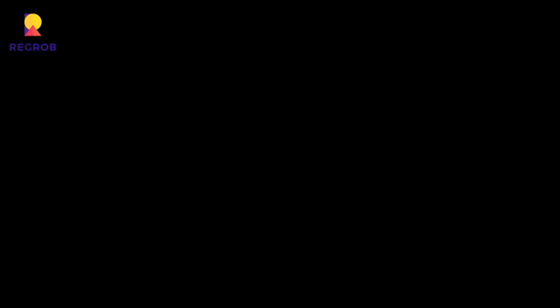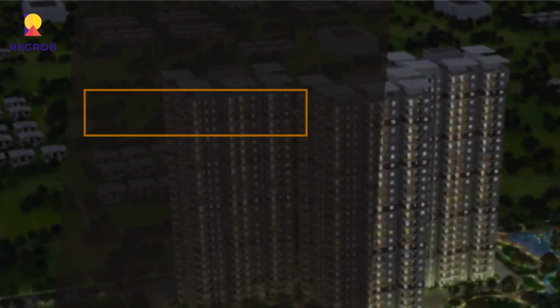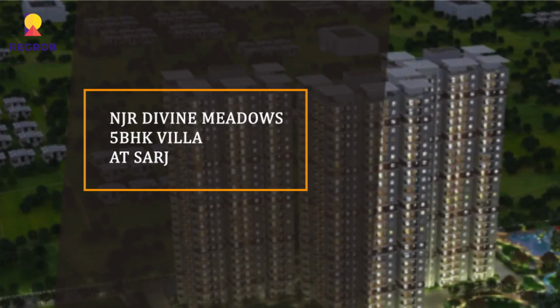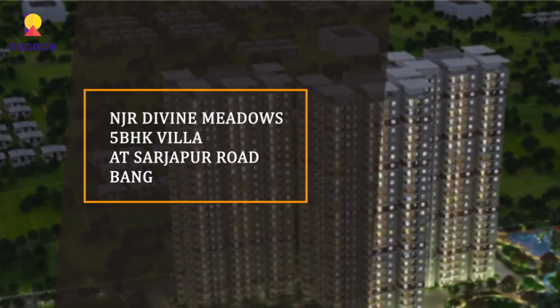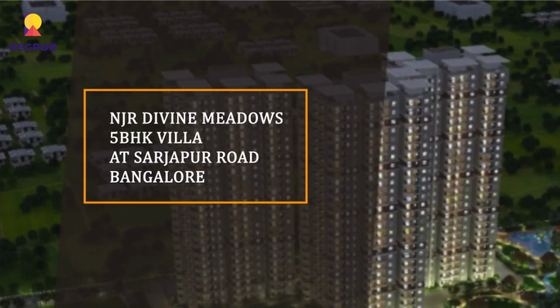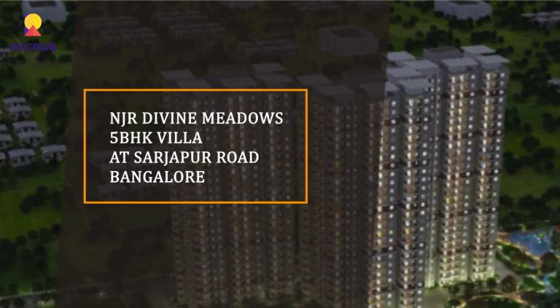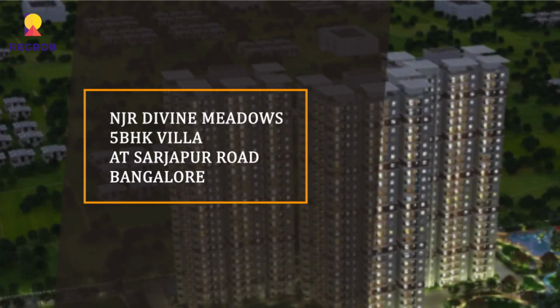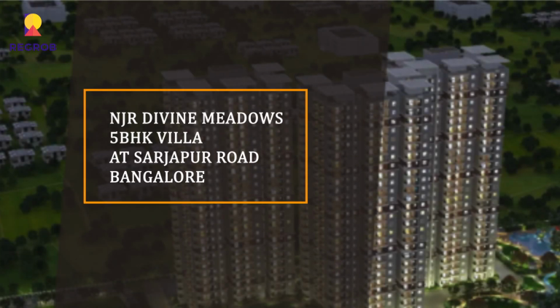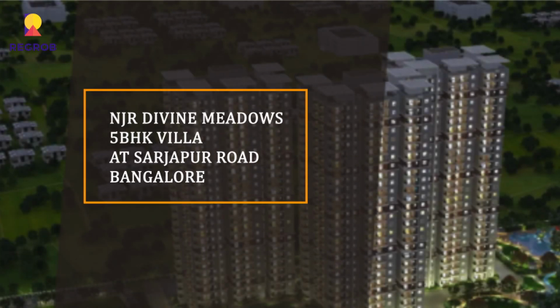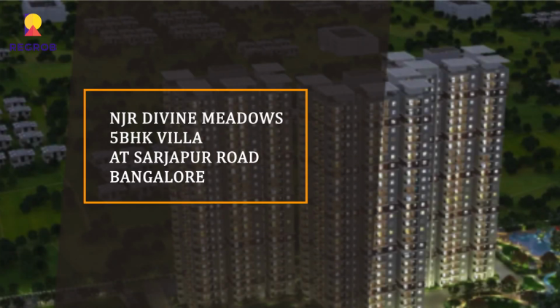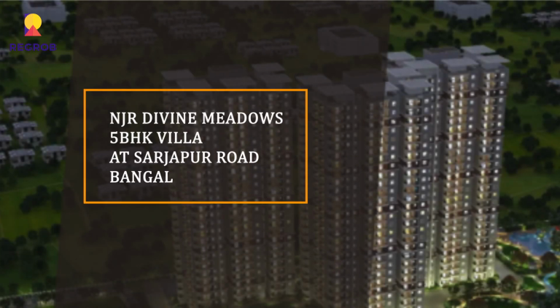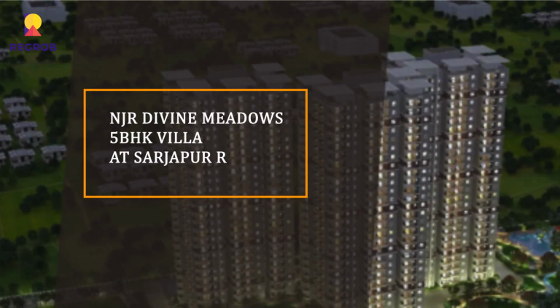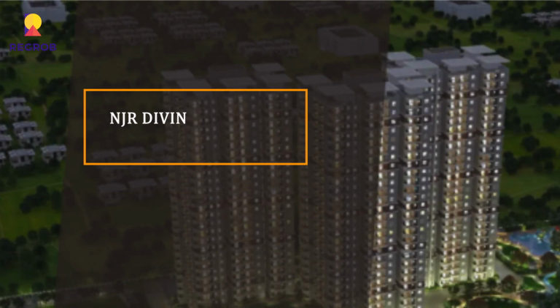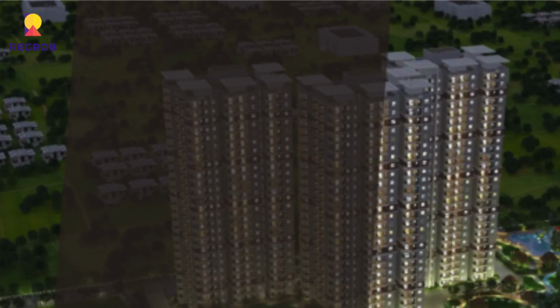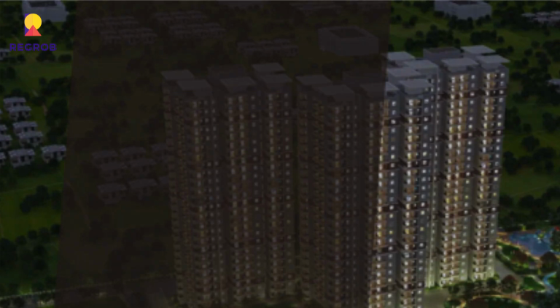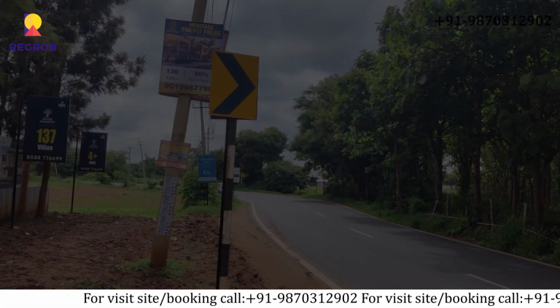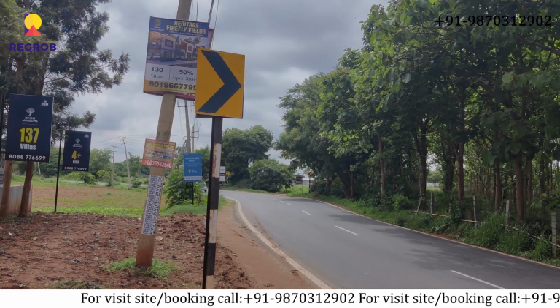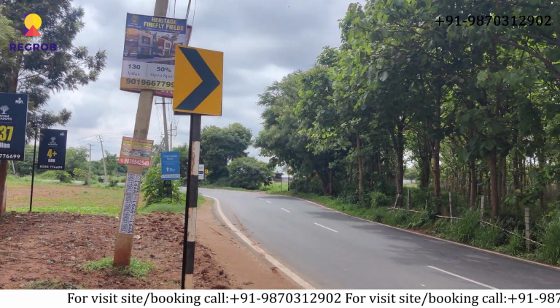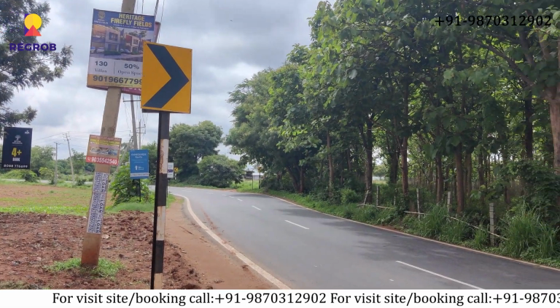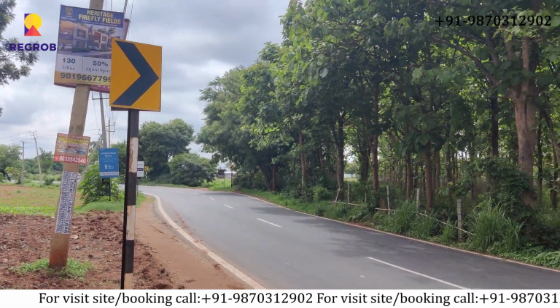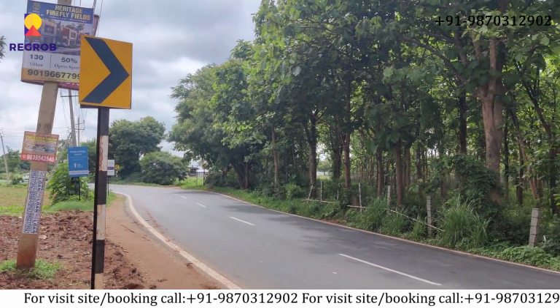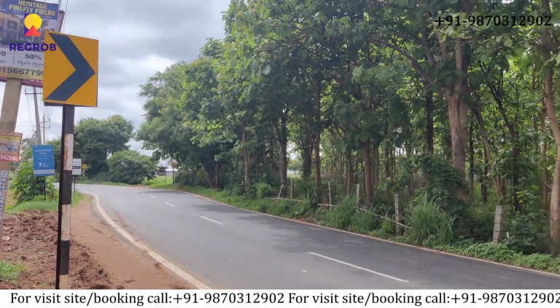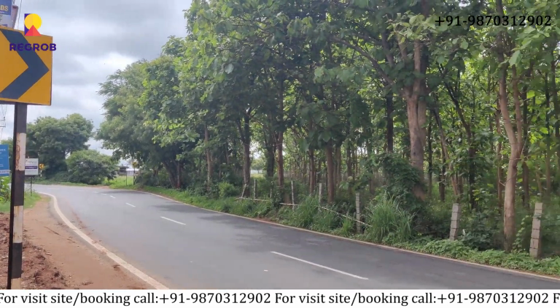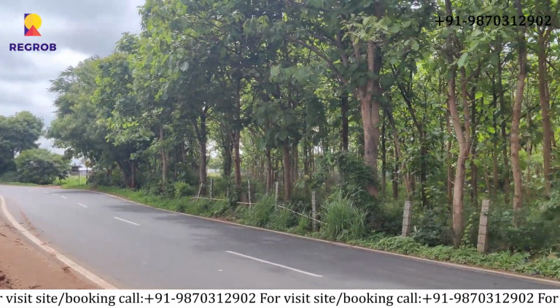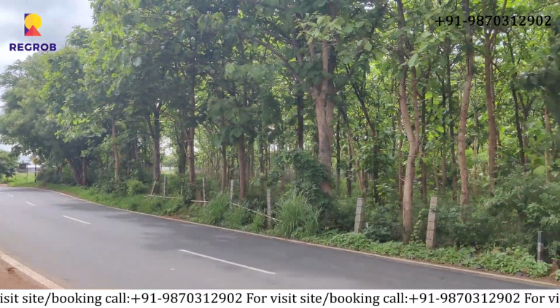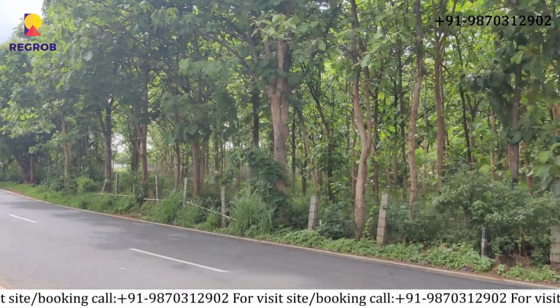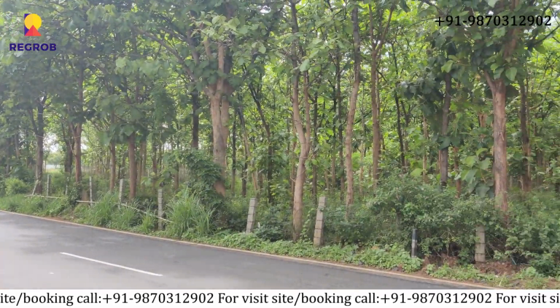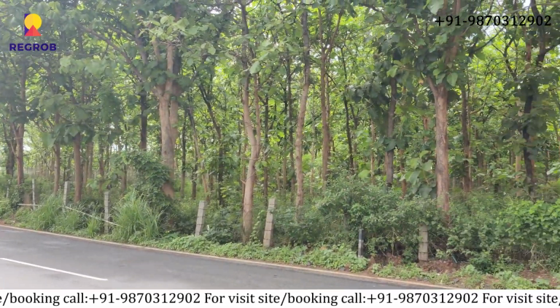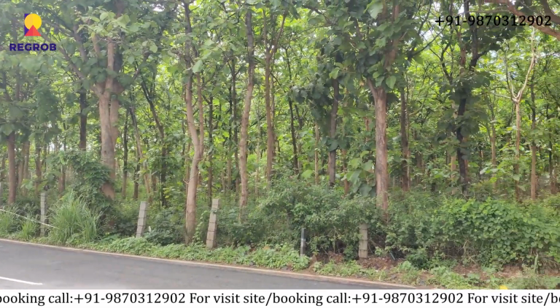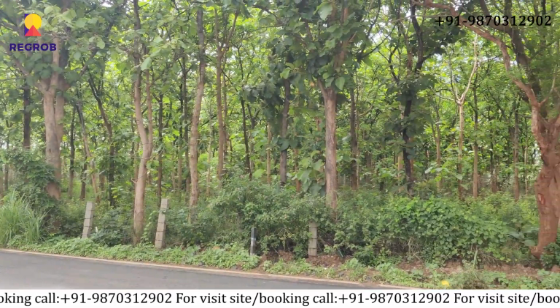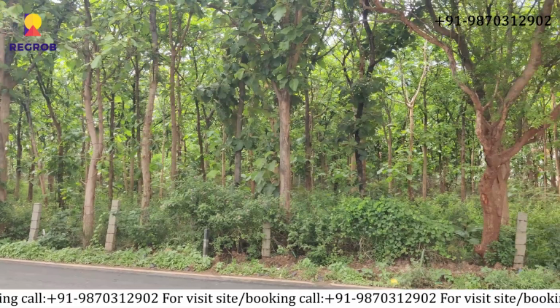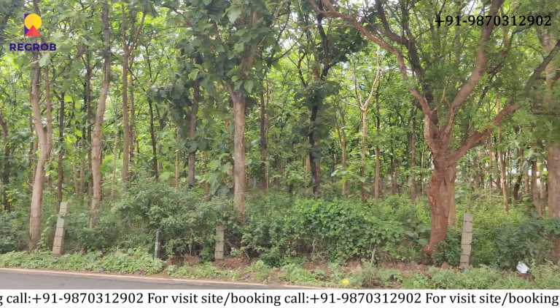Hi everyone! Today we are taking you on a tour of our NGR Divine Villas, which is located in Sarjapur Road, Bangalore. Let's take the tour of the project.